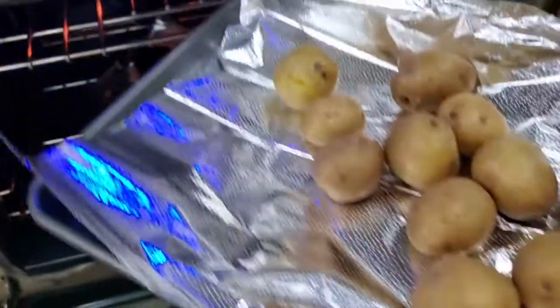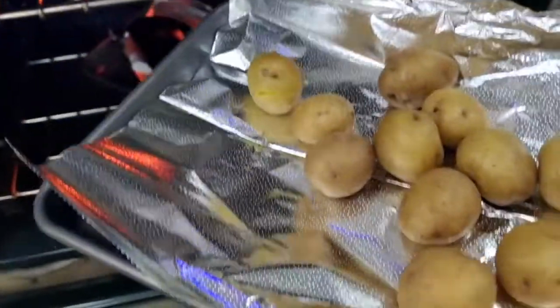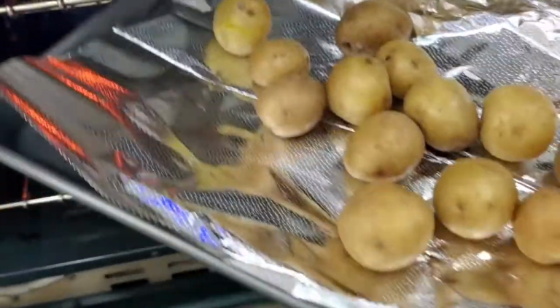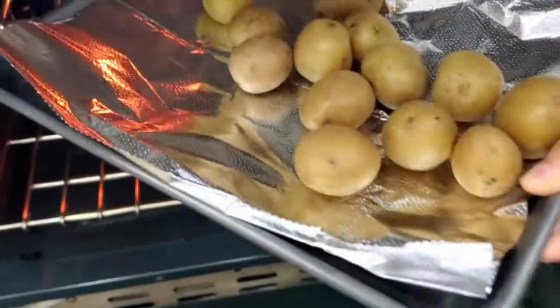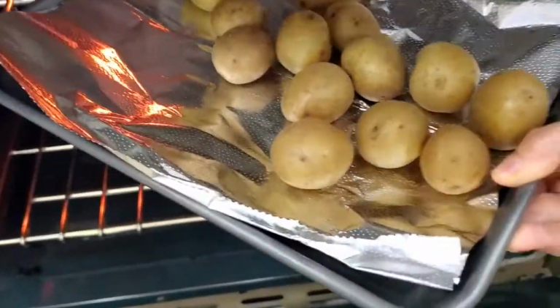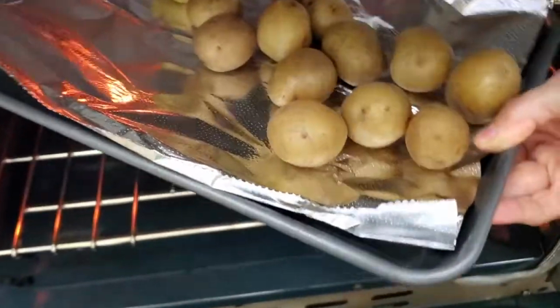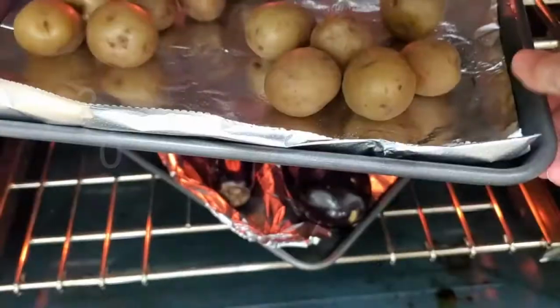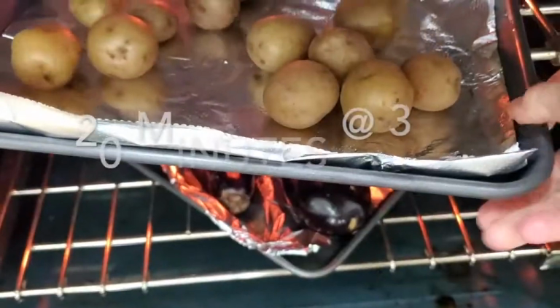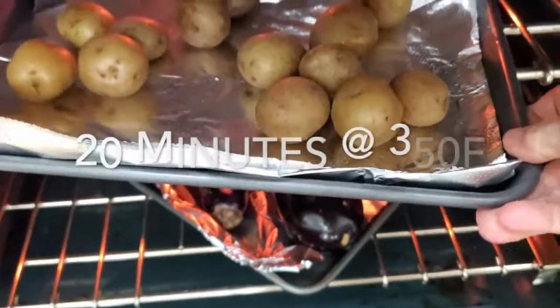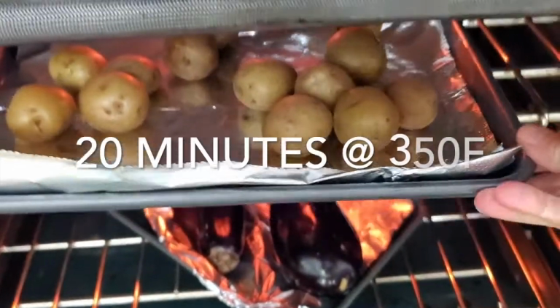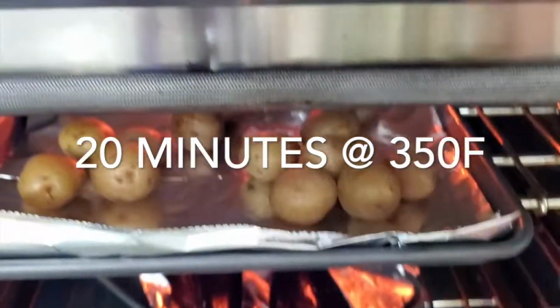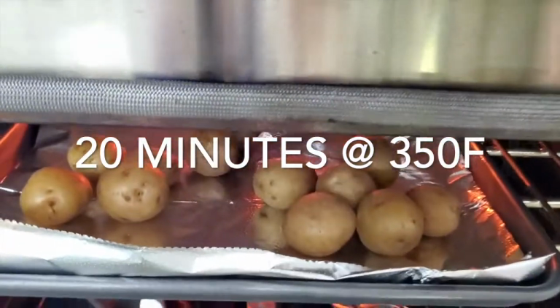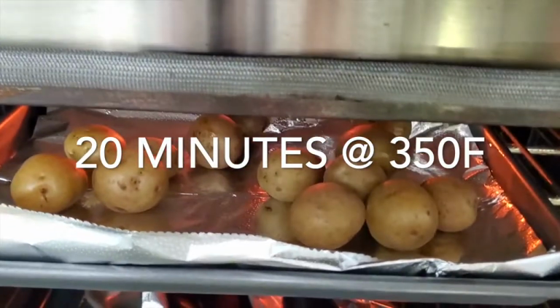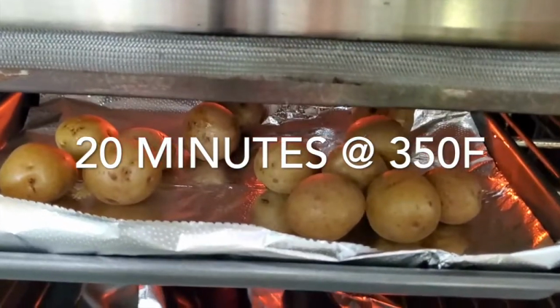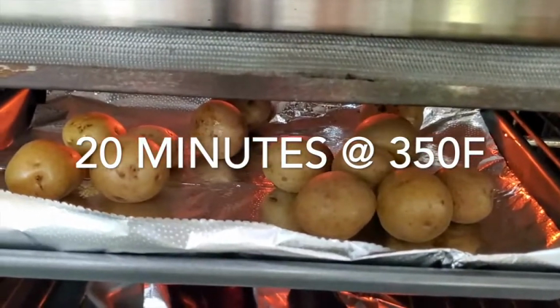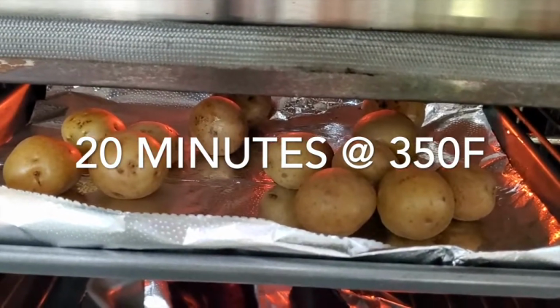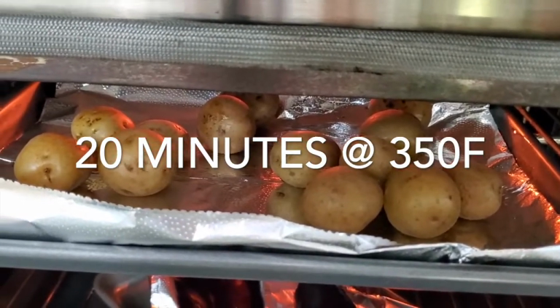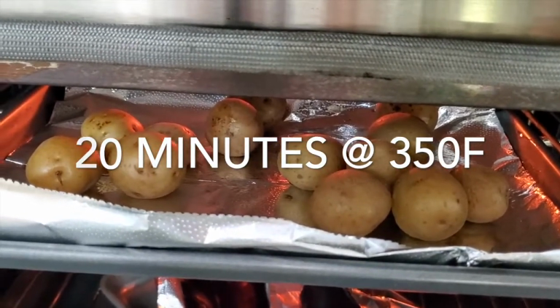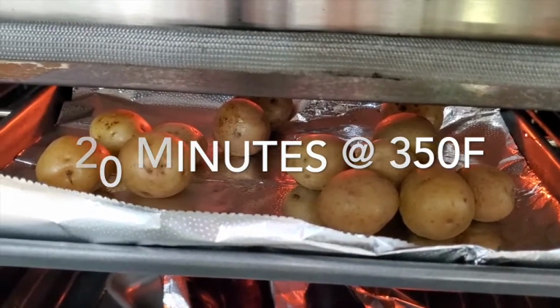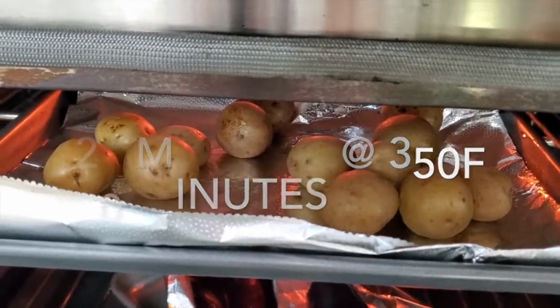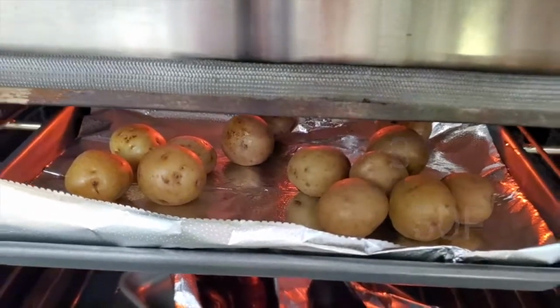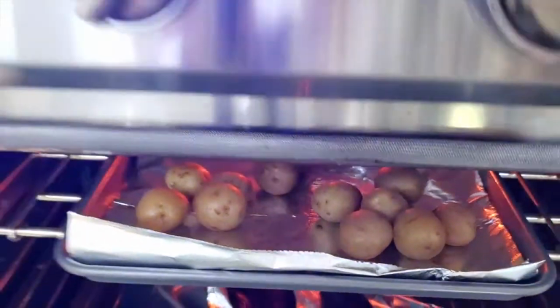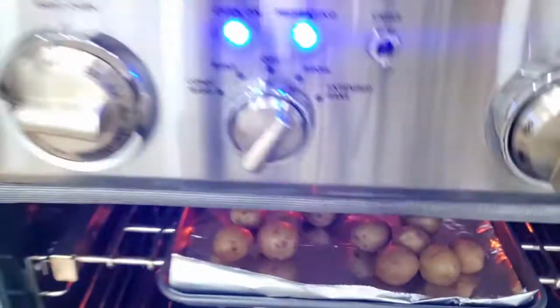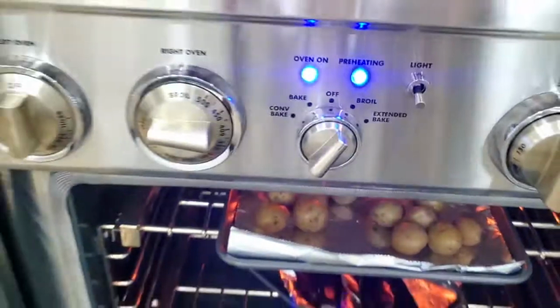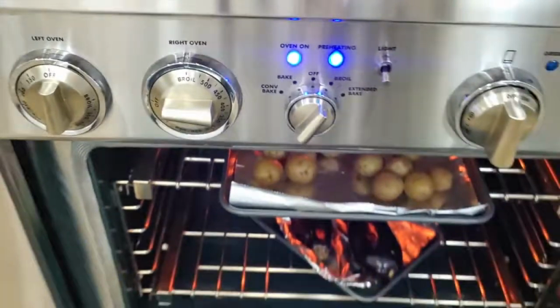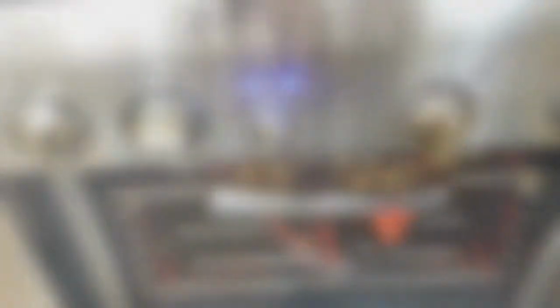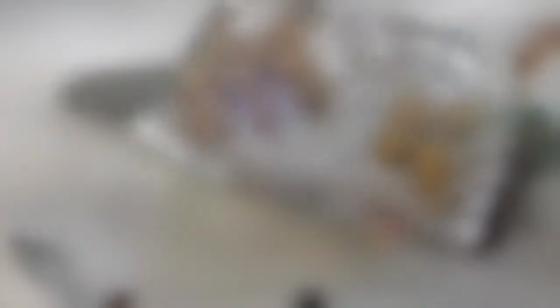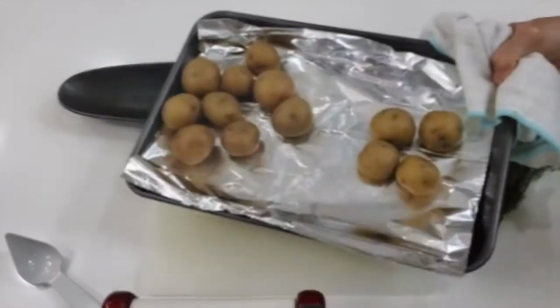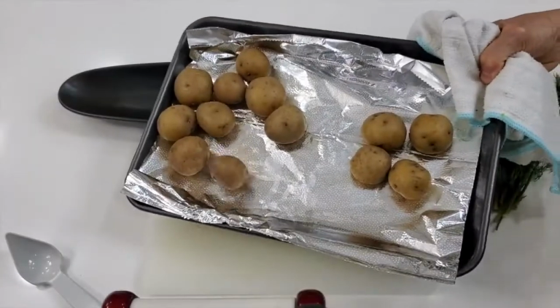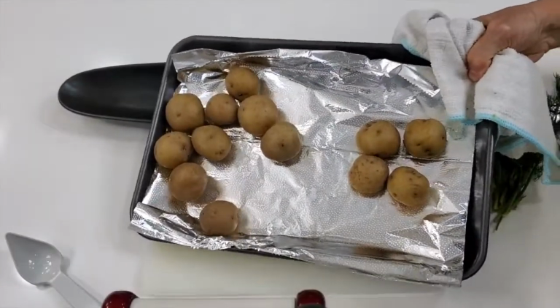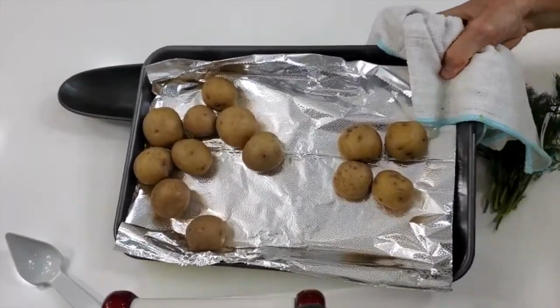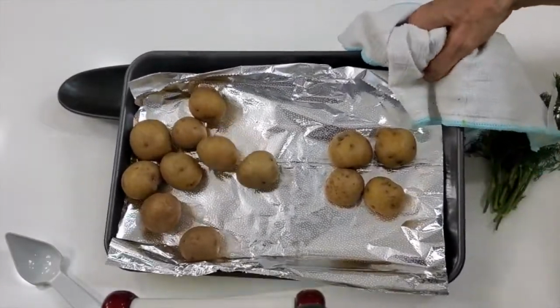Once they are baked or boiled, your bites are gonna be done and ready to serve in less than 5 minutes.